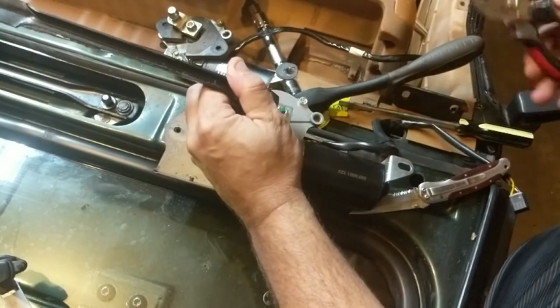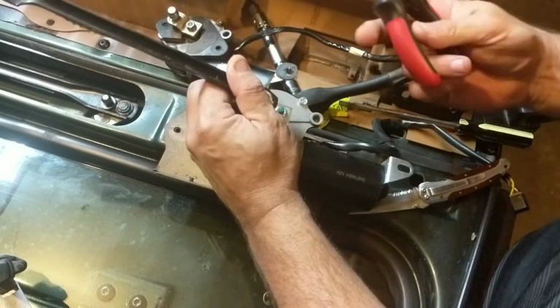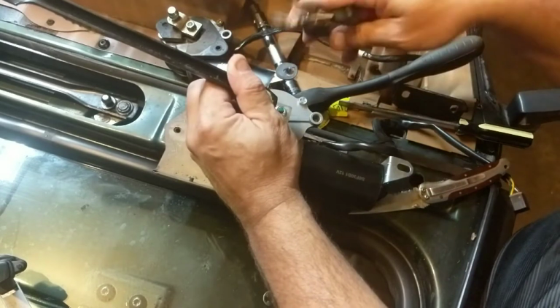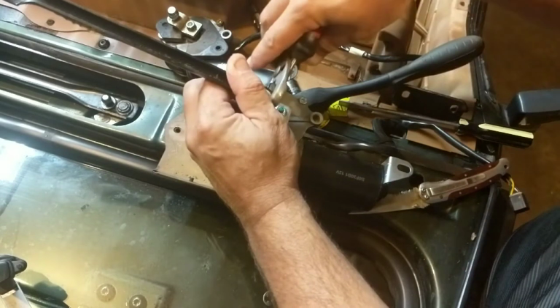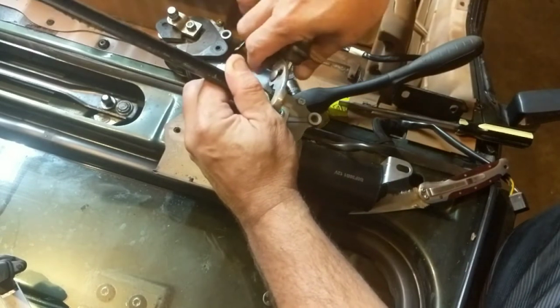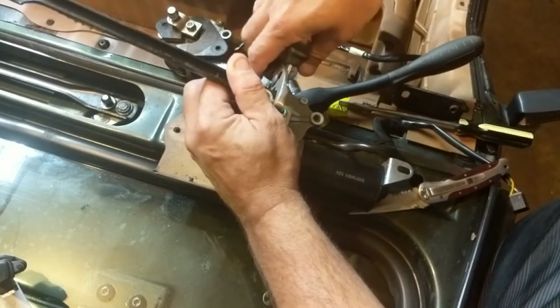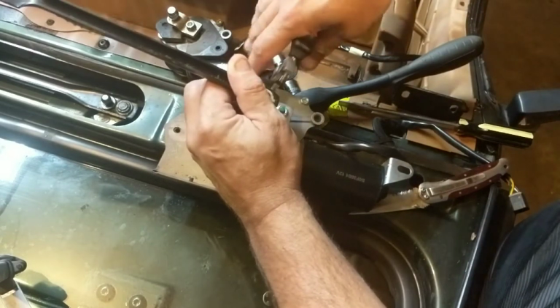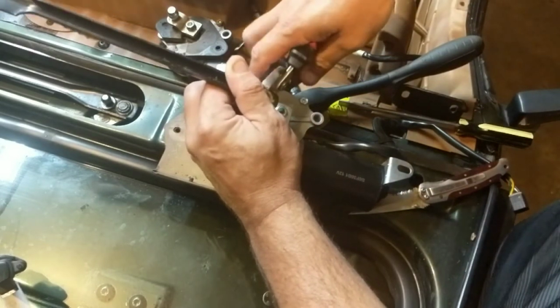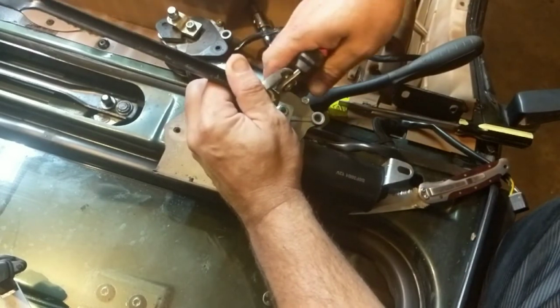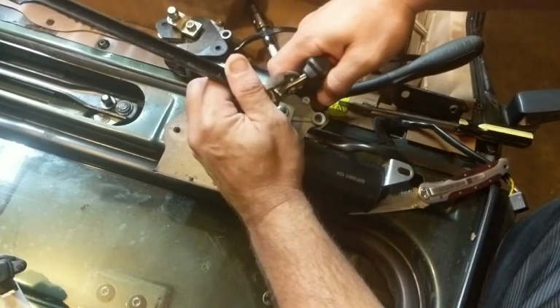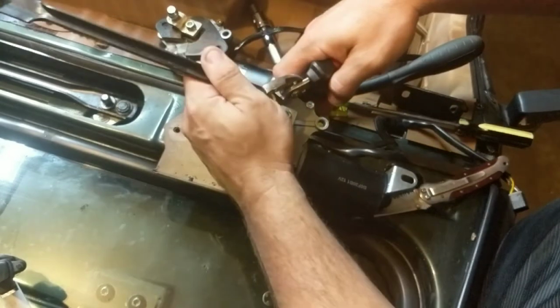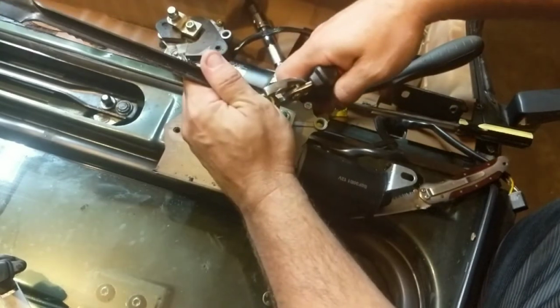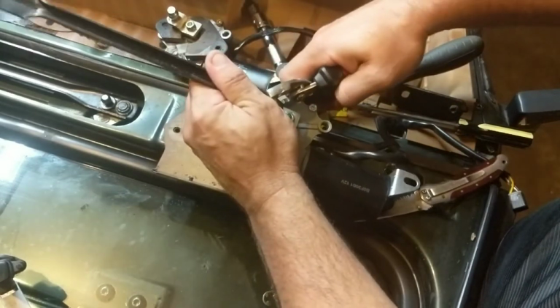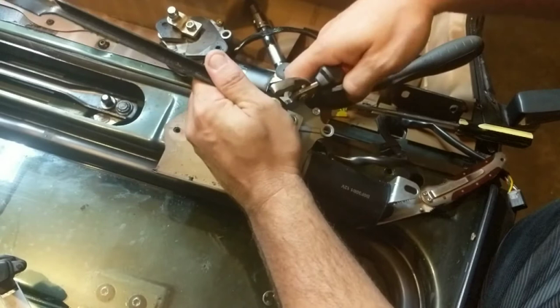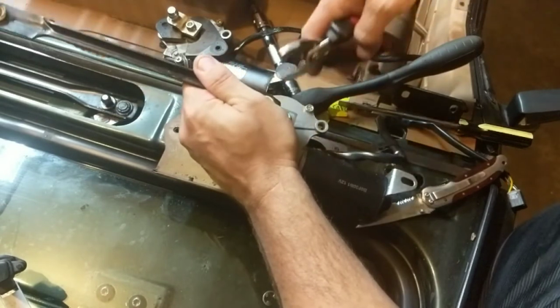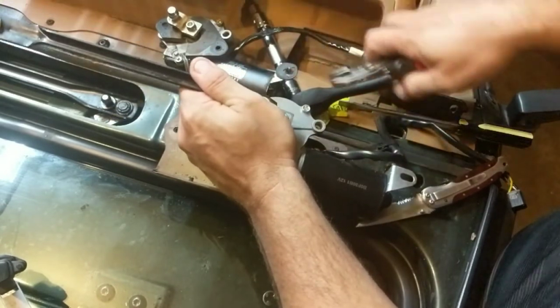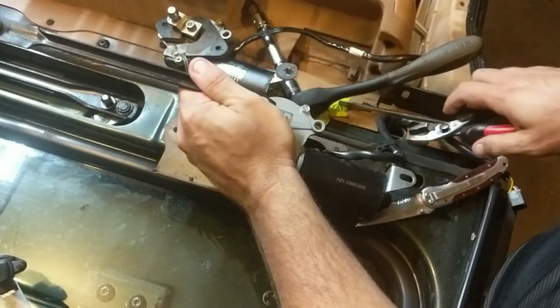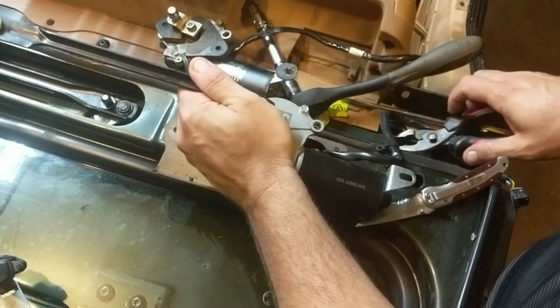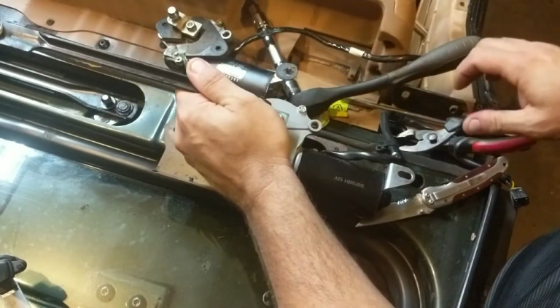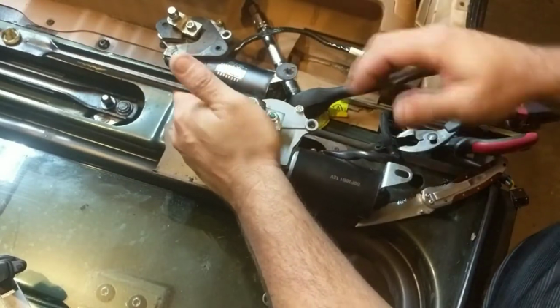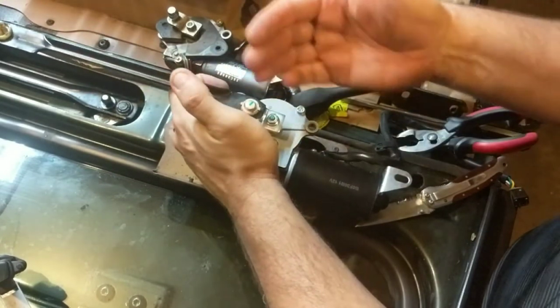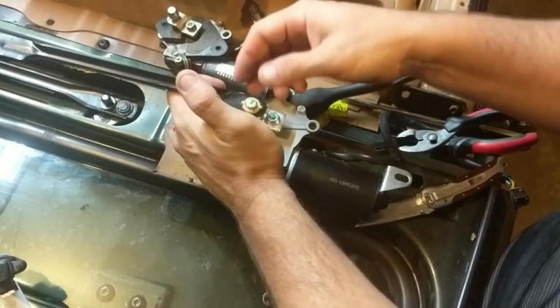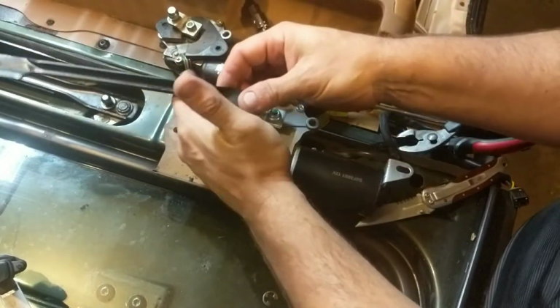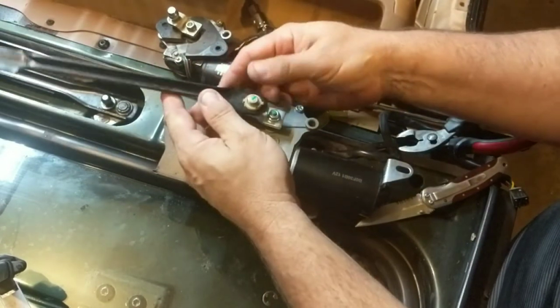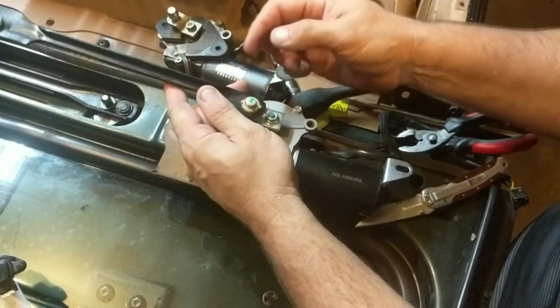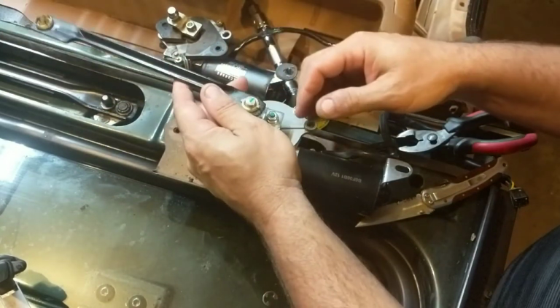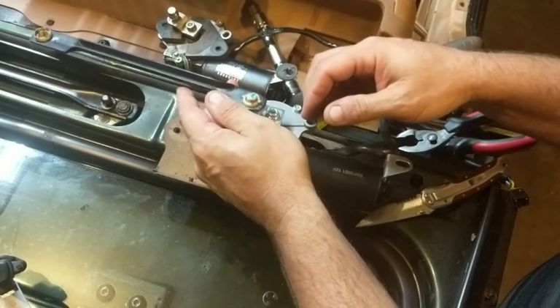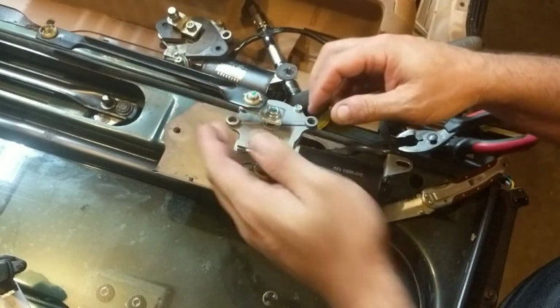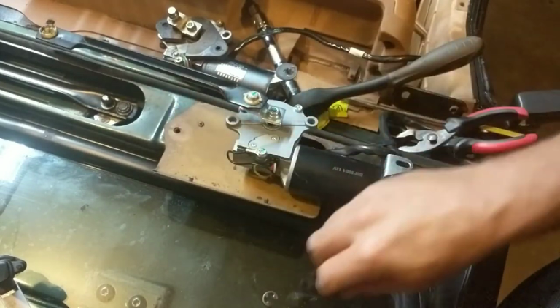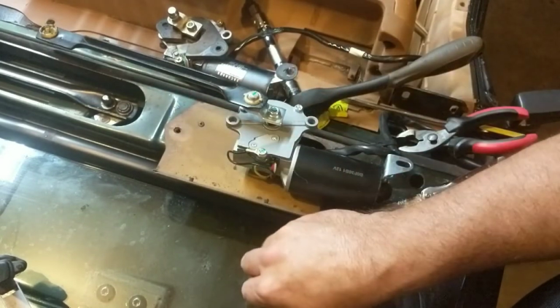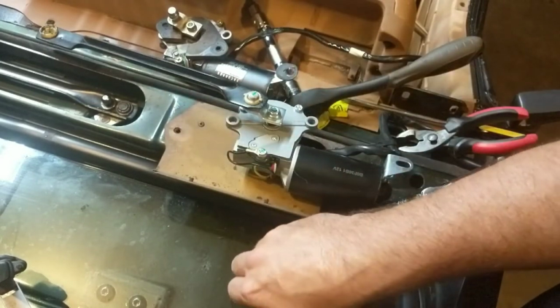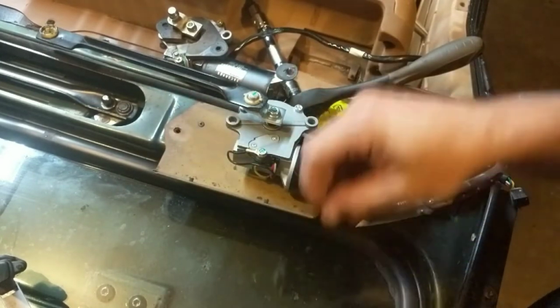Need to put some pressure down on this — there it goes. Making sure it was turned the right way it was before. I'm gonna put my c-clamp back on it.